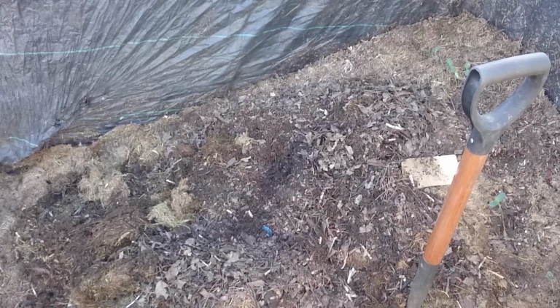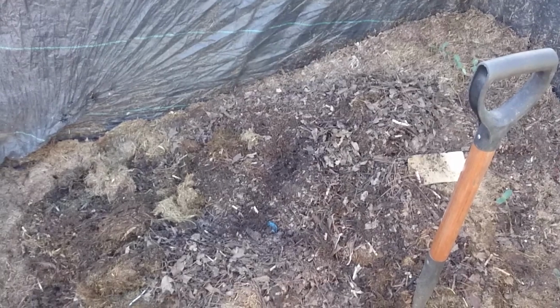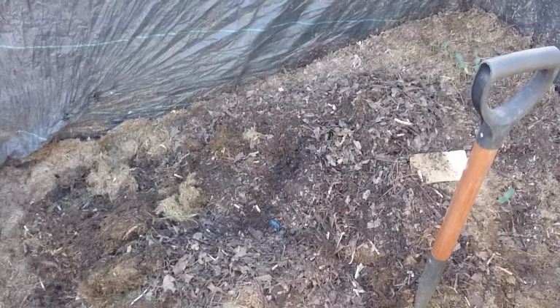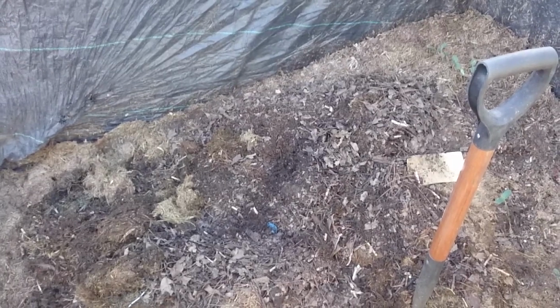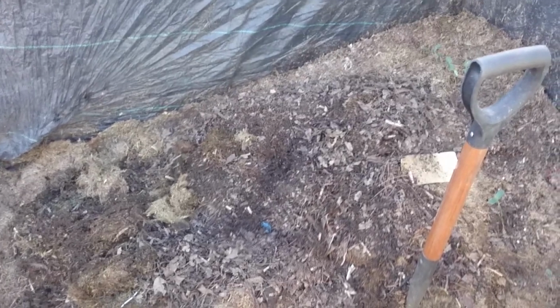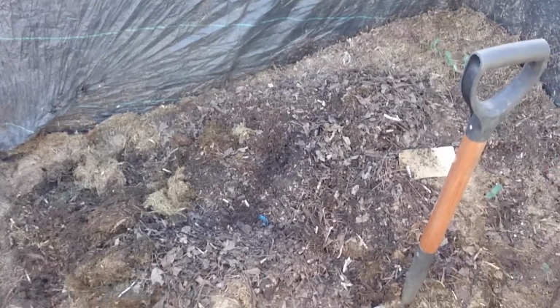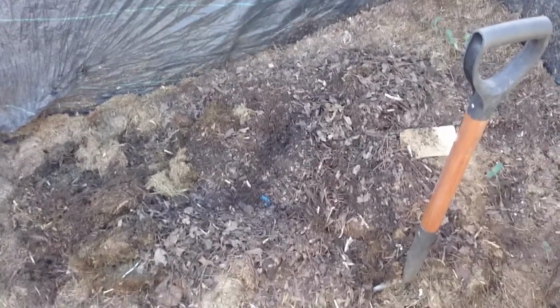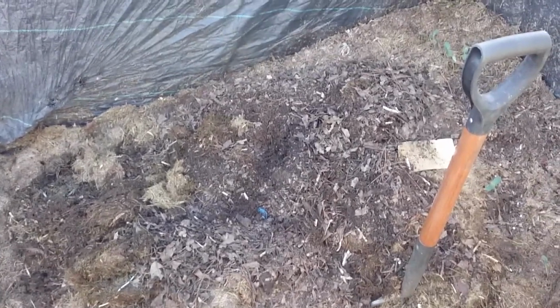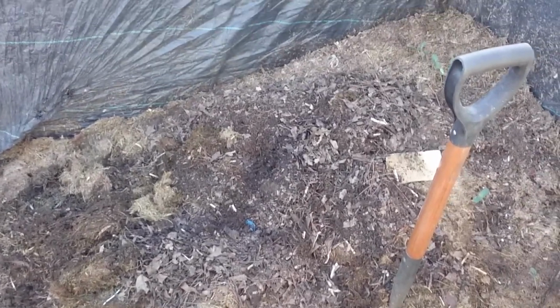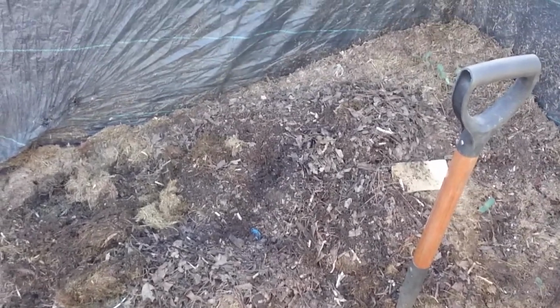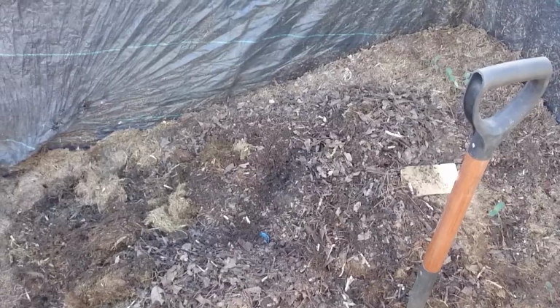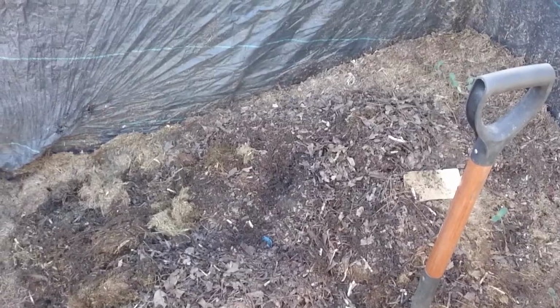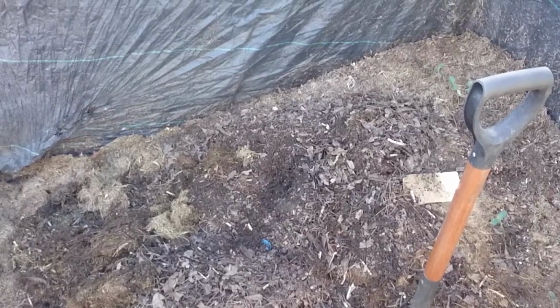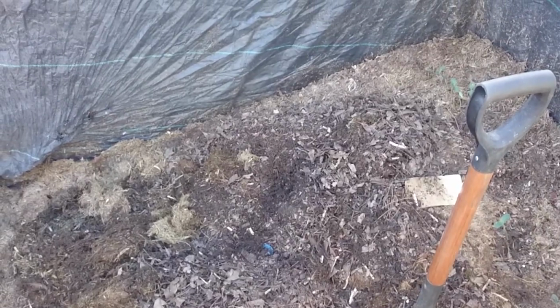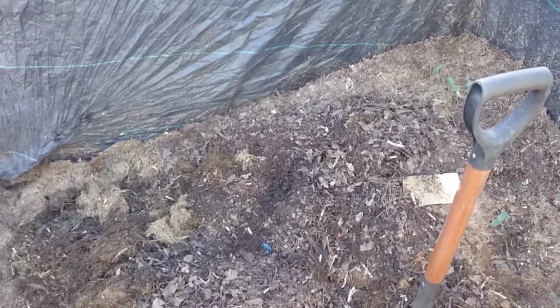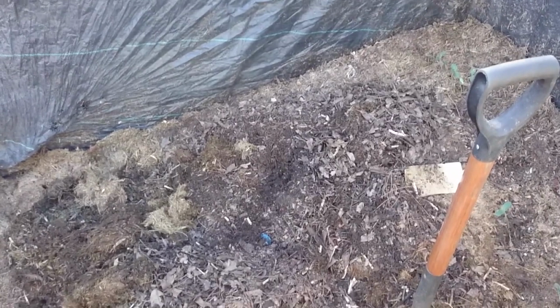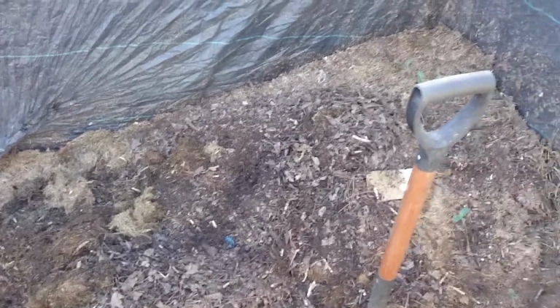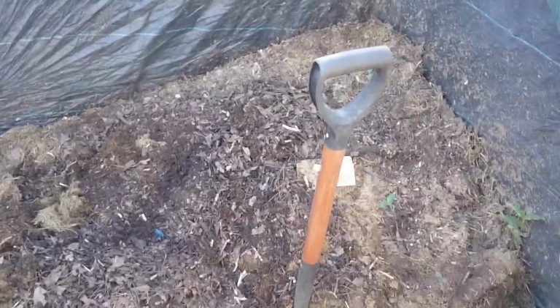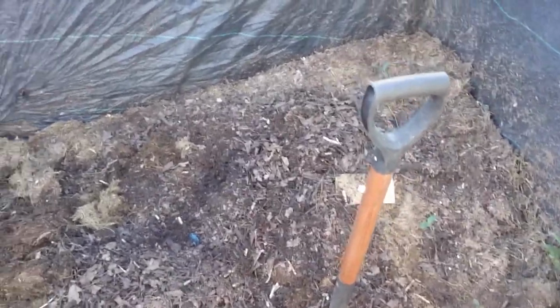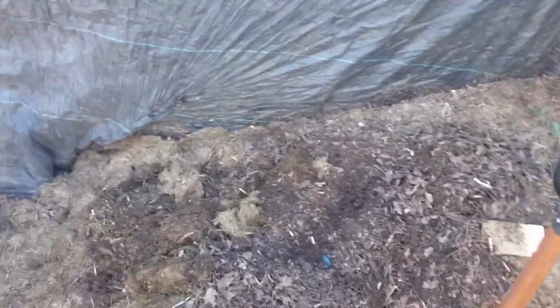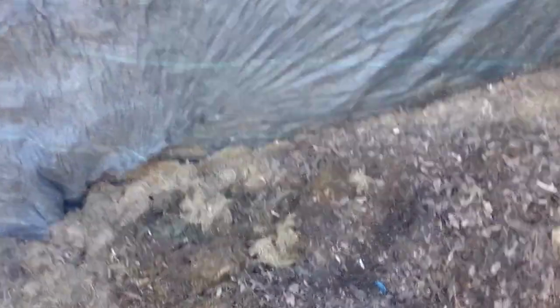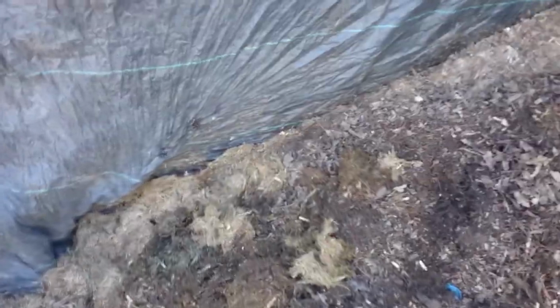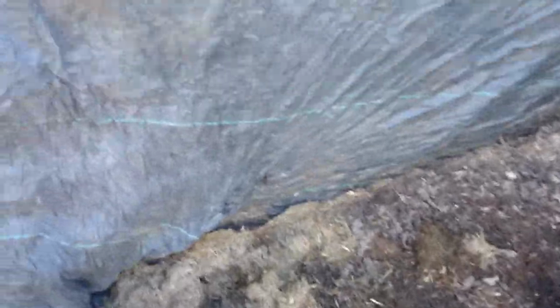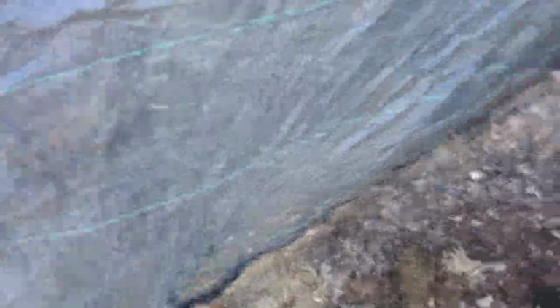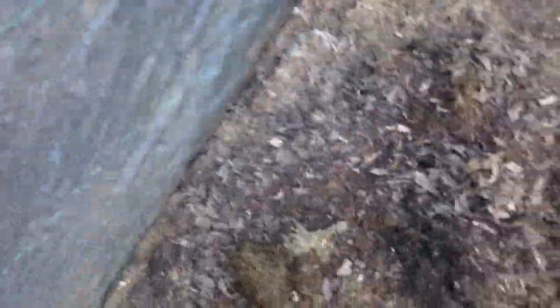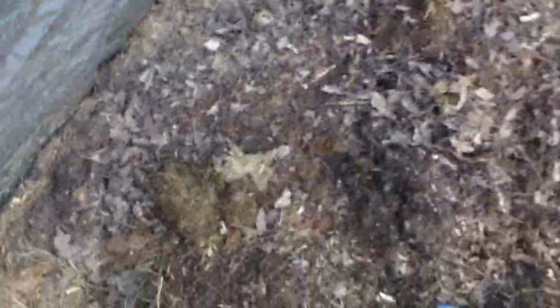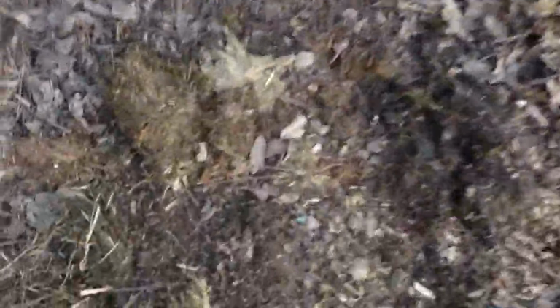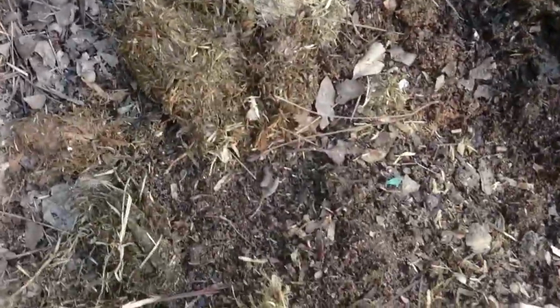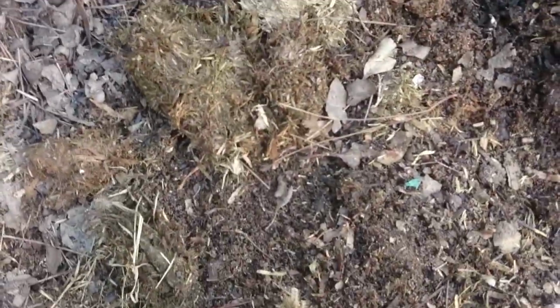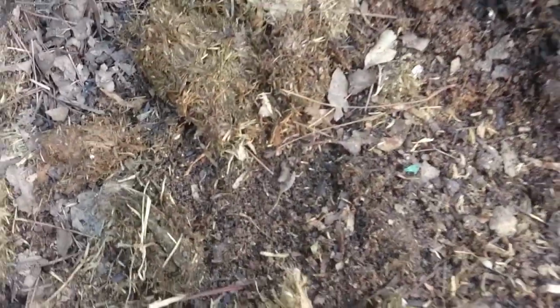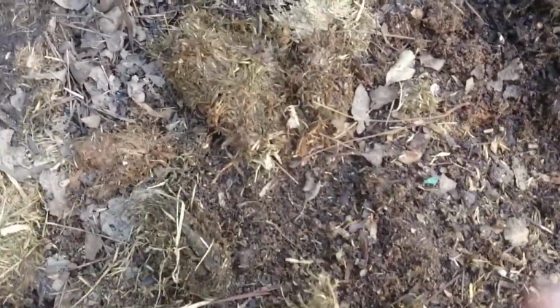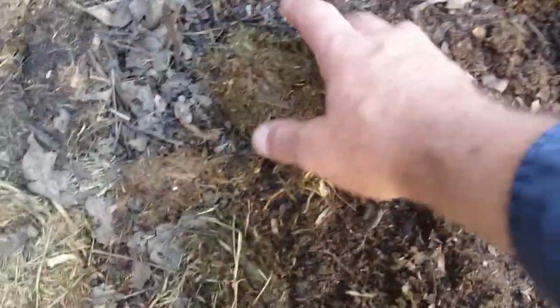G'day everyone, so progress on the Wedge. It's the end of April, about April 27th, 28th. I've been just taking it slow because there's a lot of material there for them to work through that I started with.